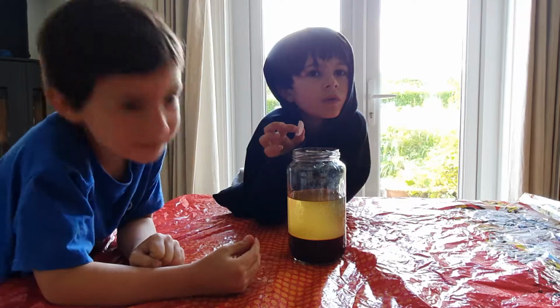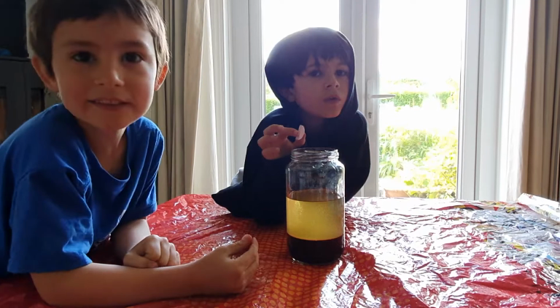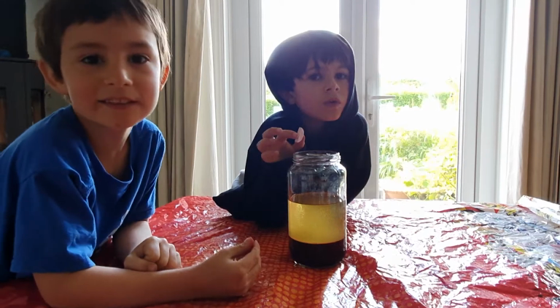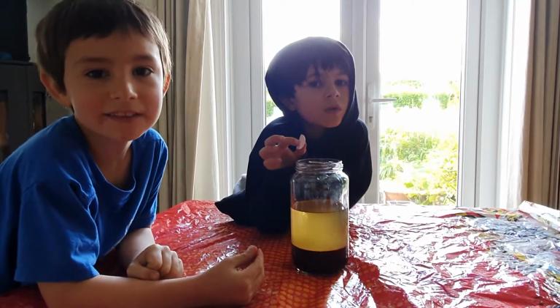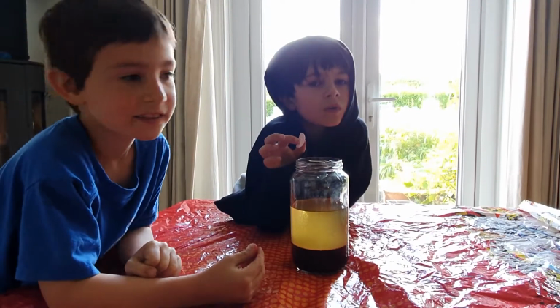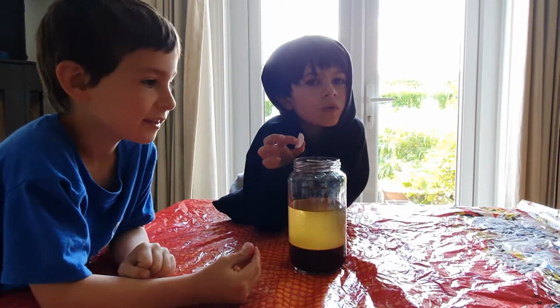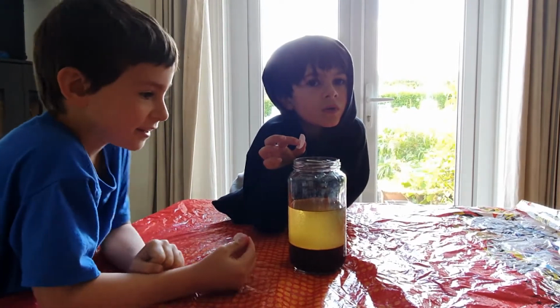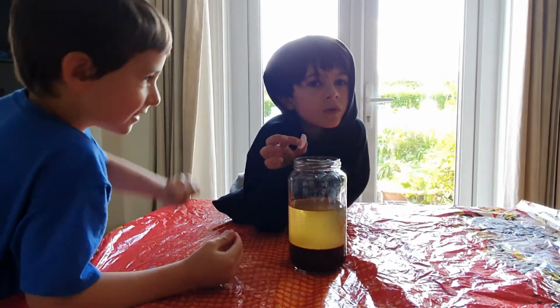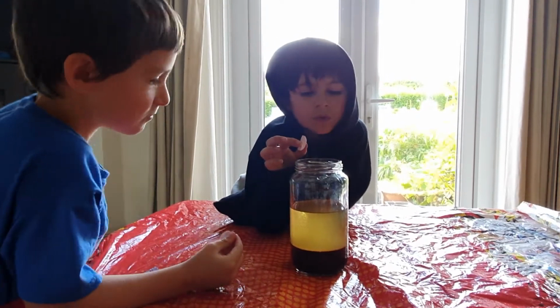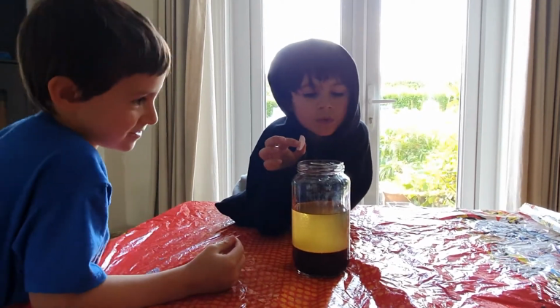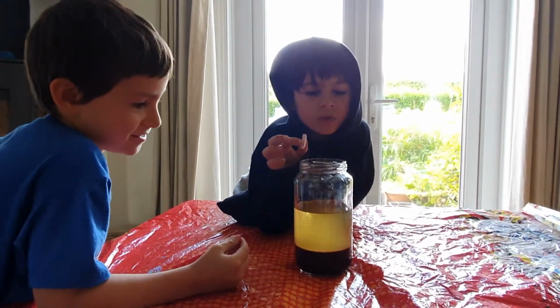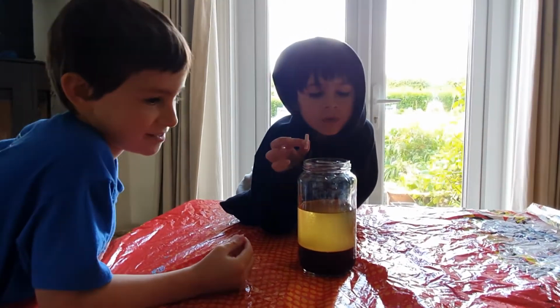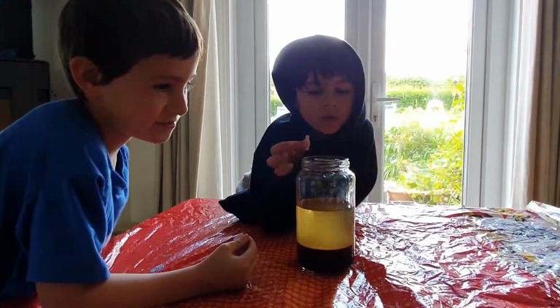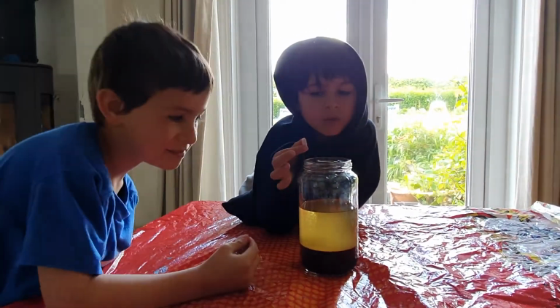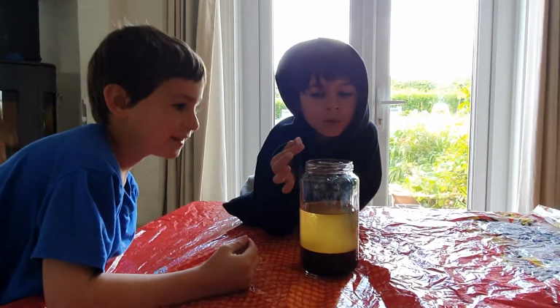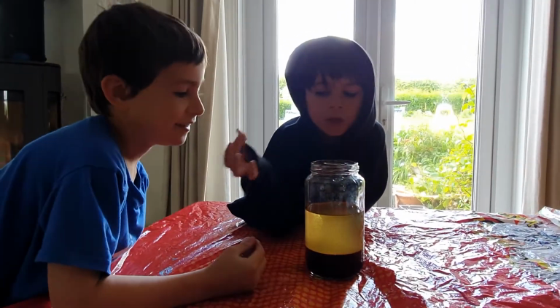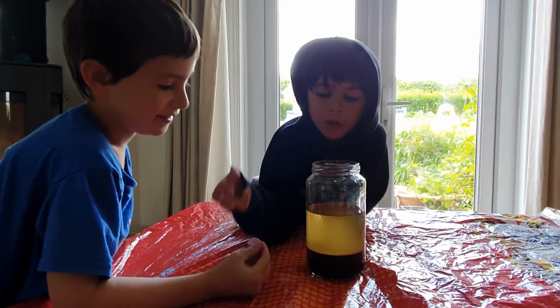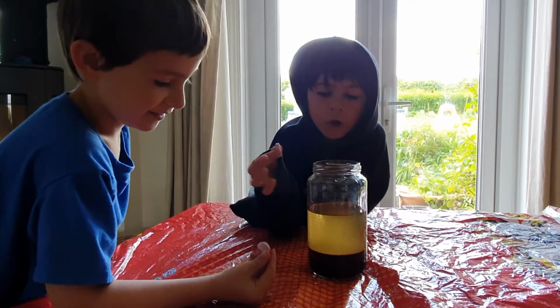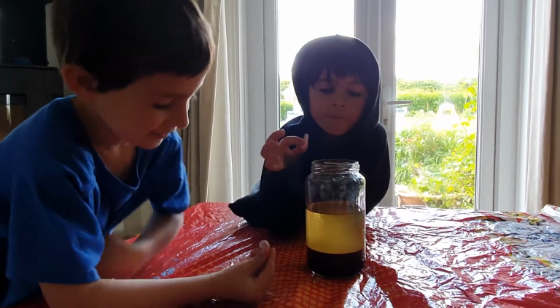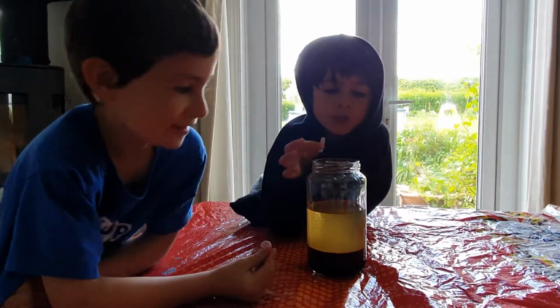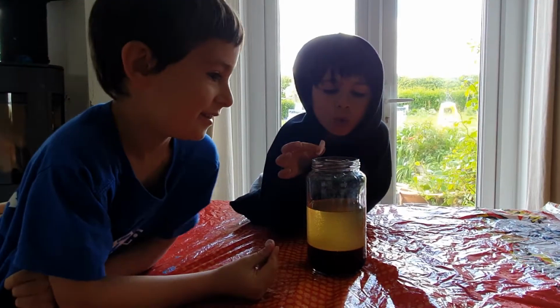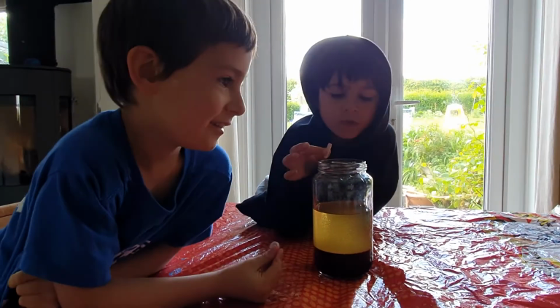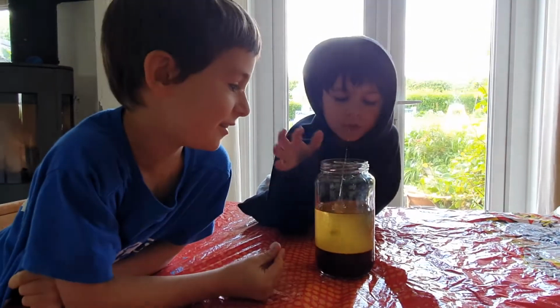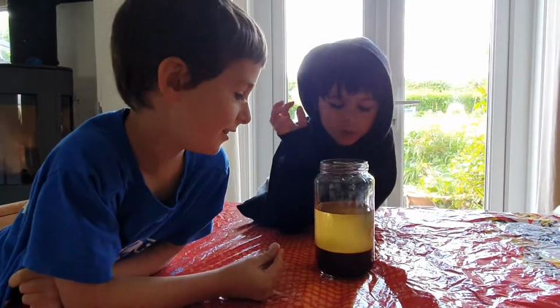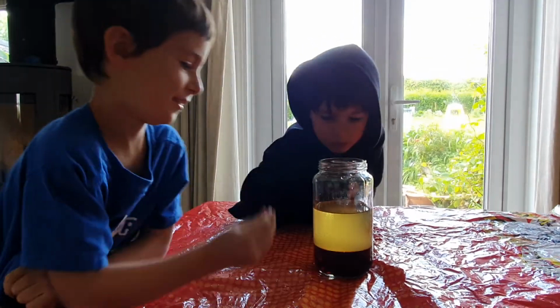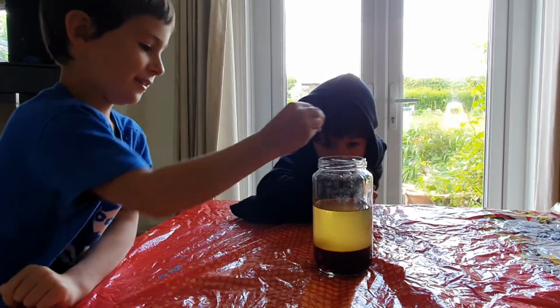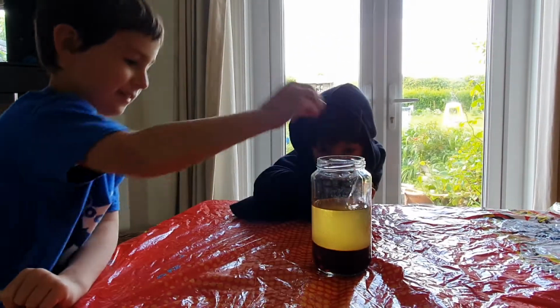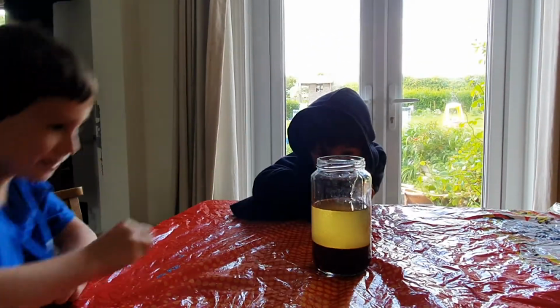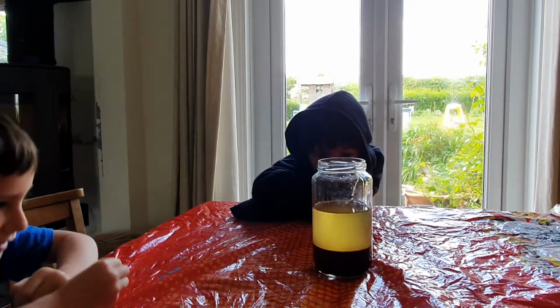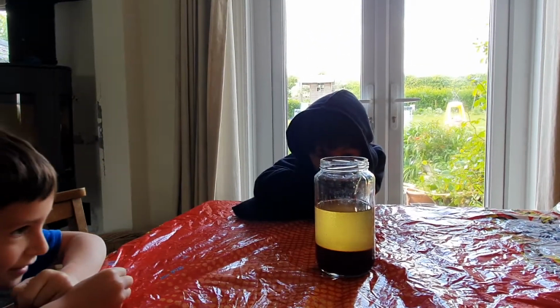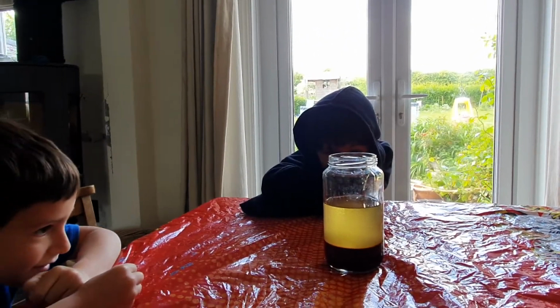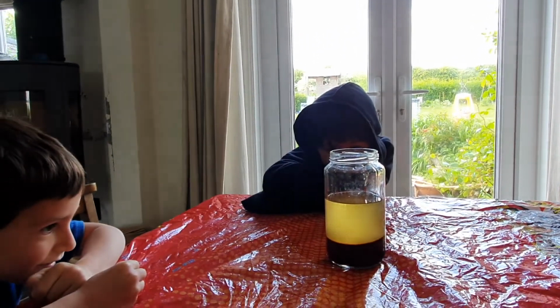This is the lava lamp experiment with Jamie and Isaac. We're going to put half each on it. One feeding and one.